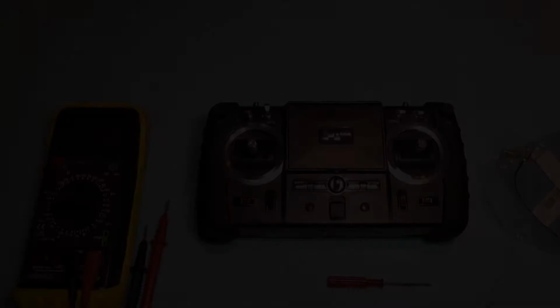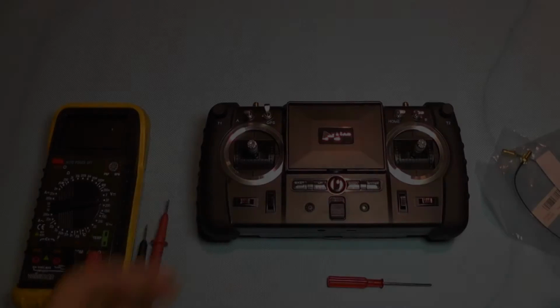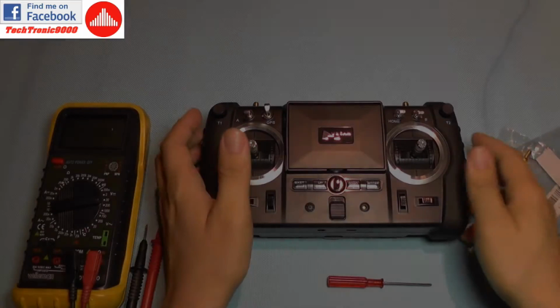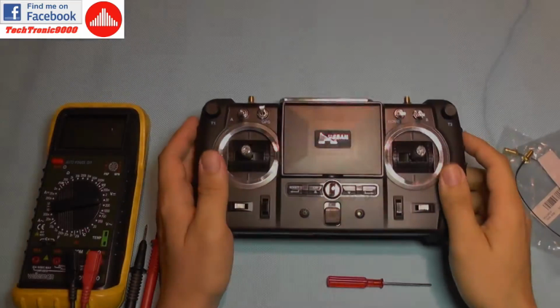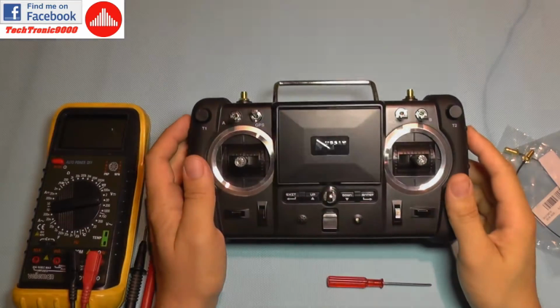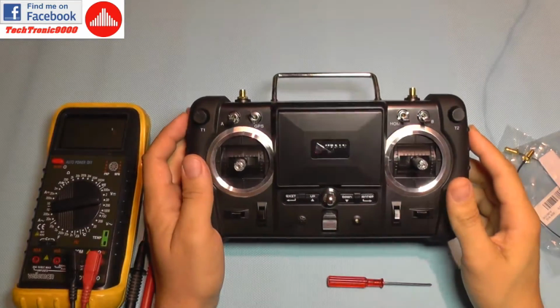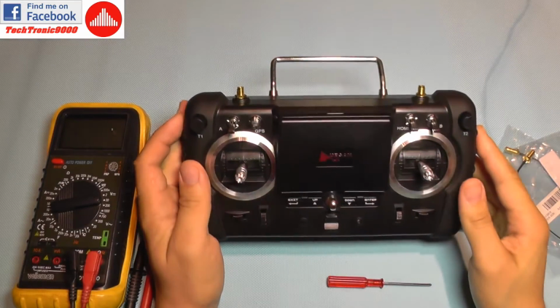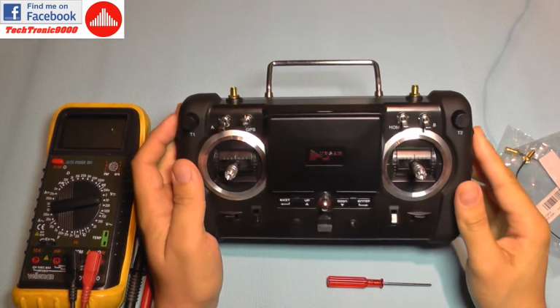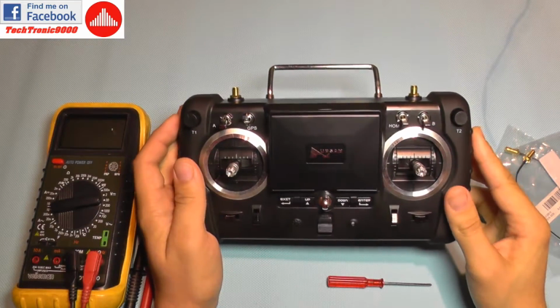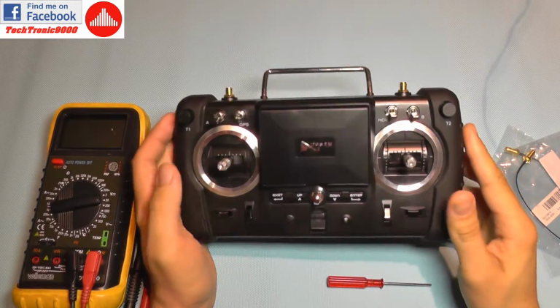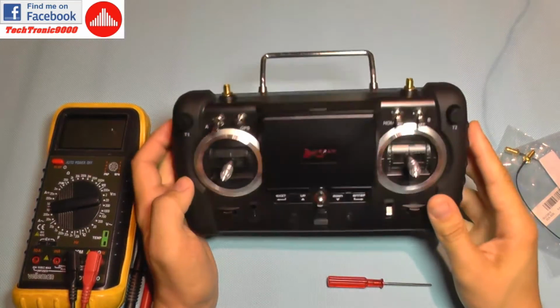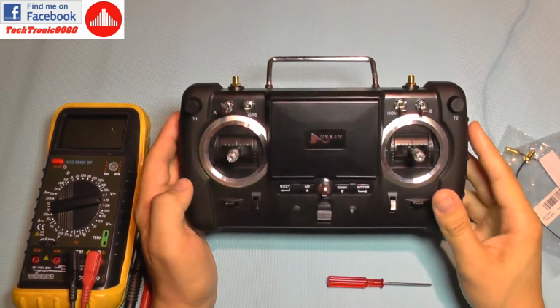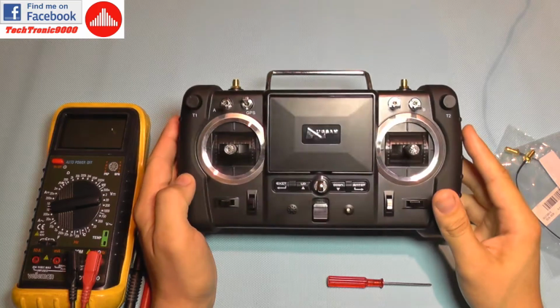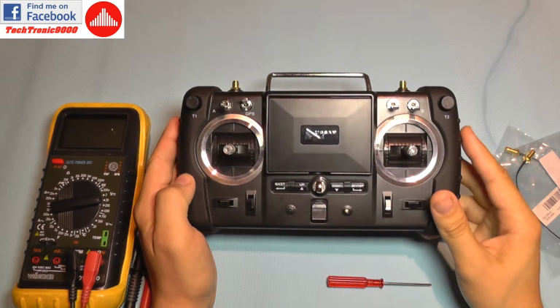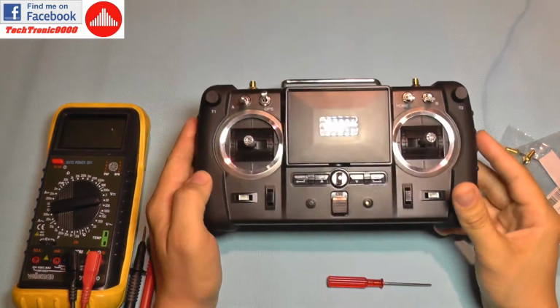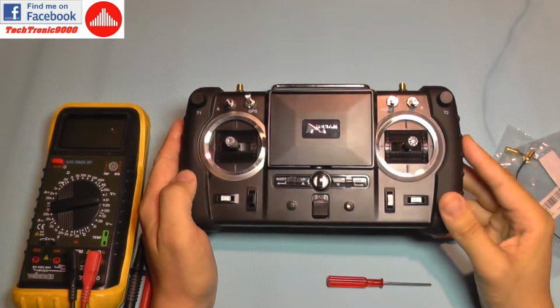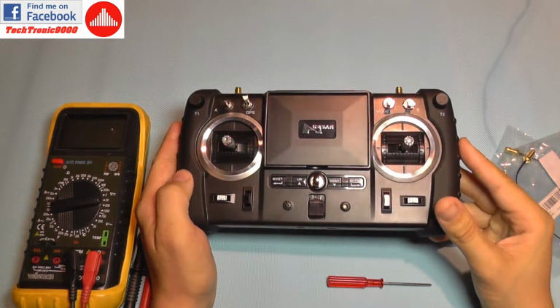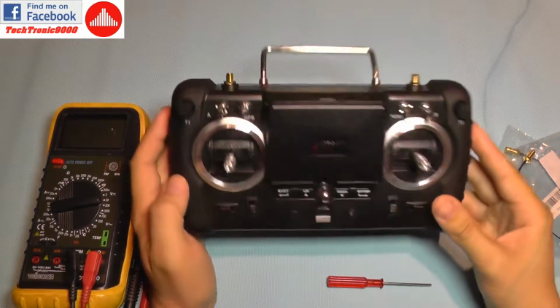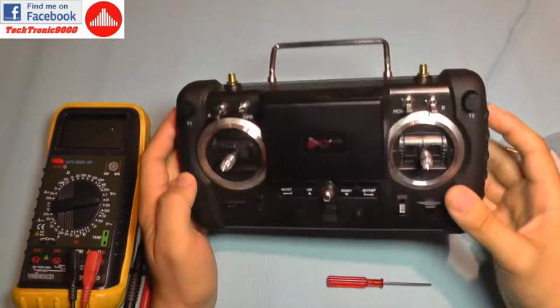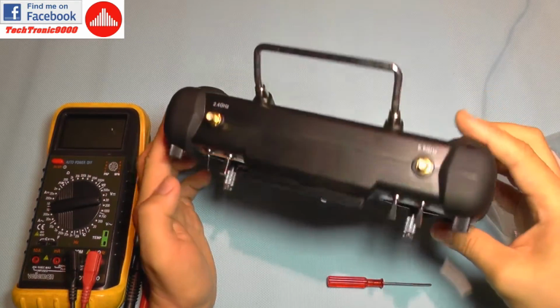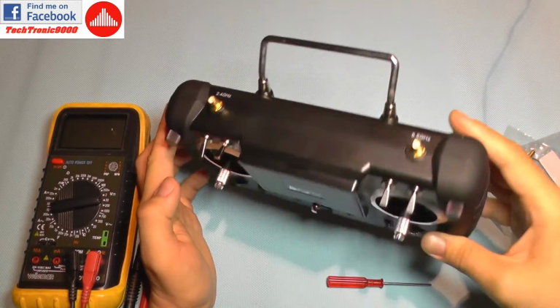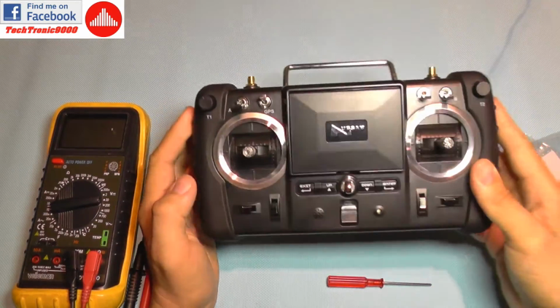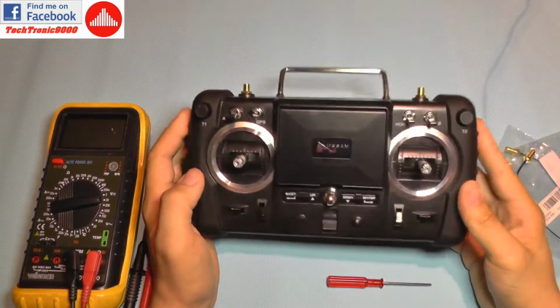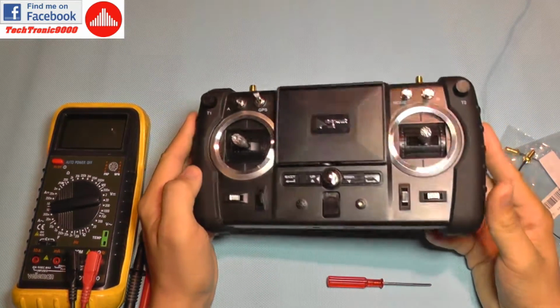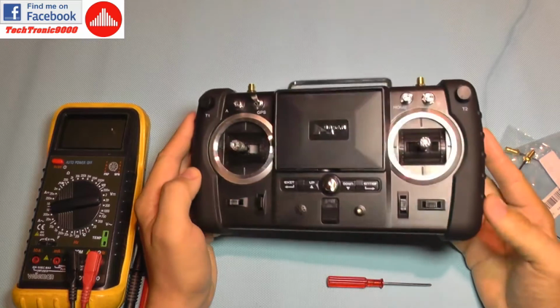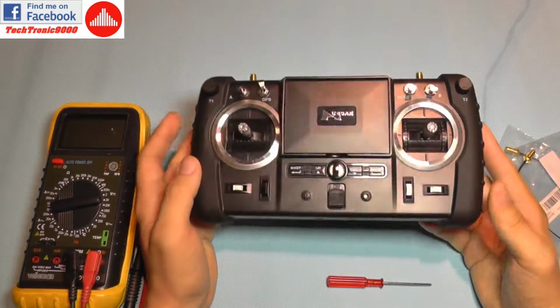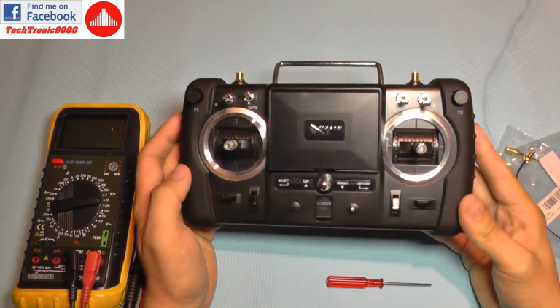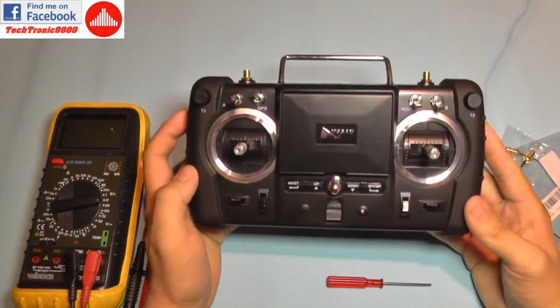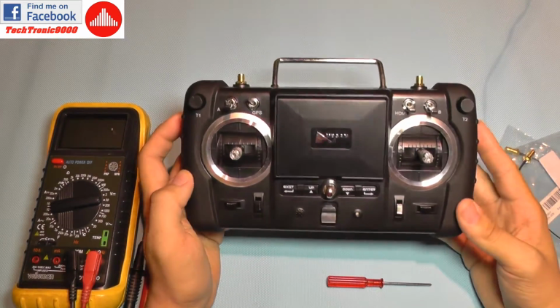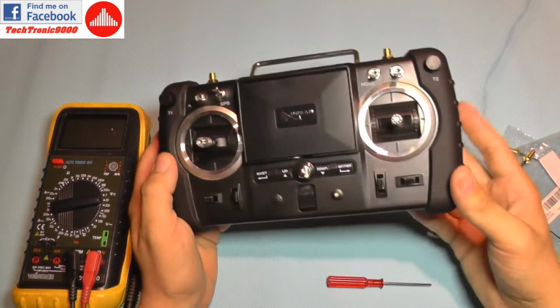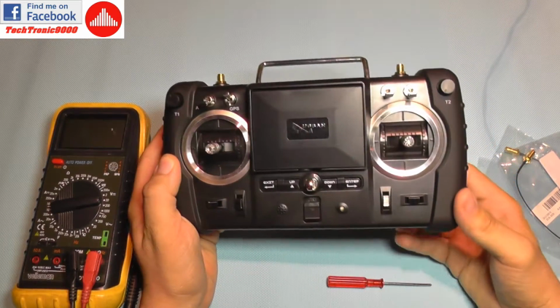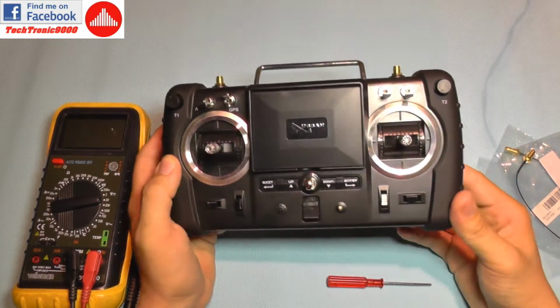Hello everyone. Today I'm going to do a quick guide on how to fix your Hubsan range issues when using the advanced controller or the FPV-1 transmitter.